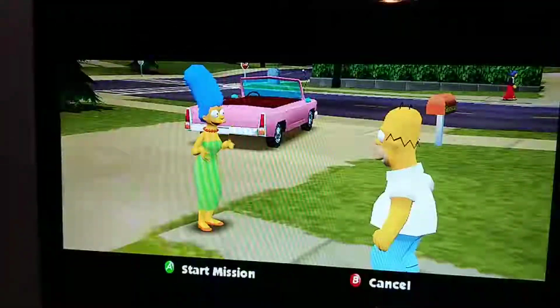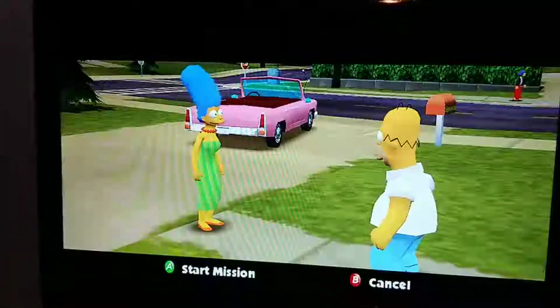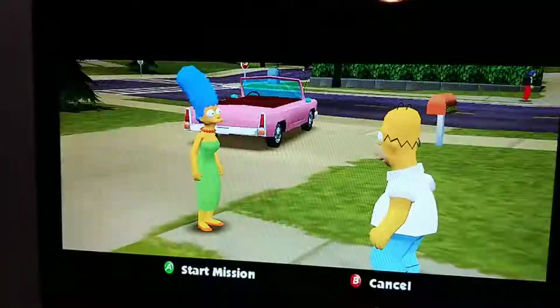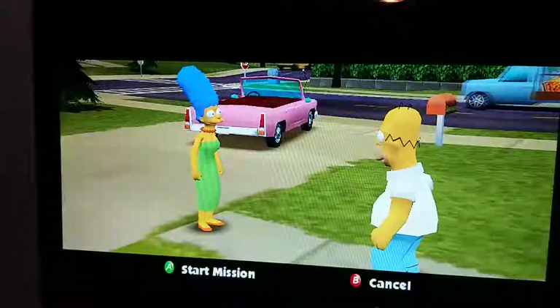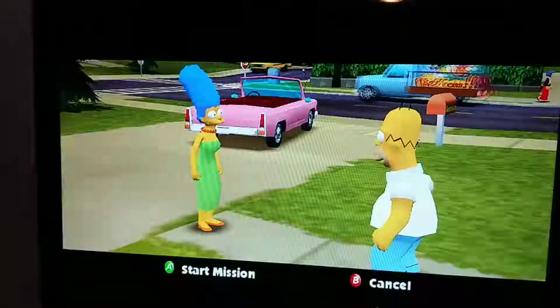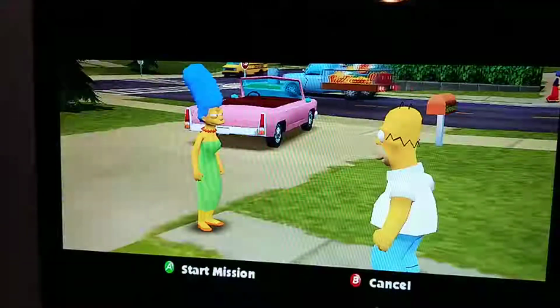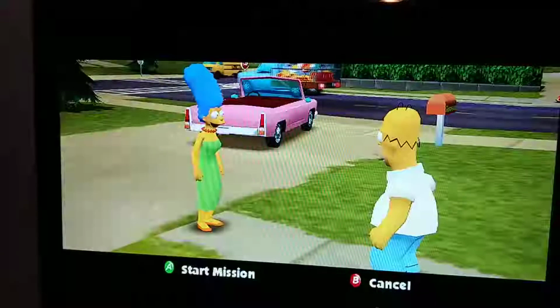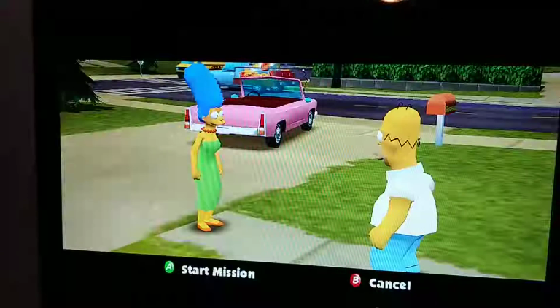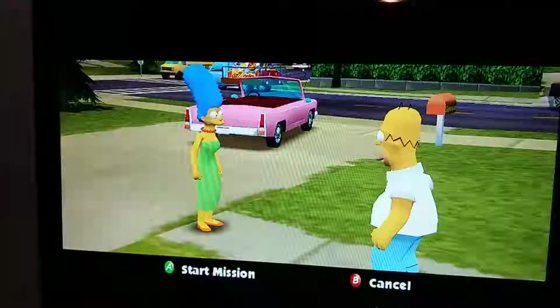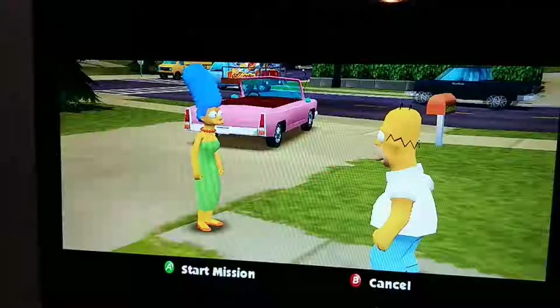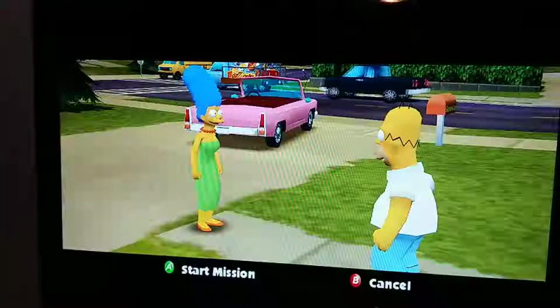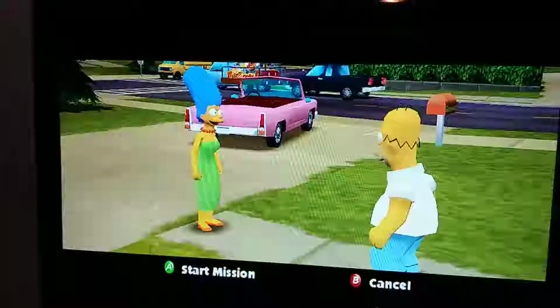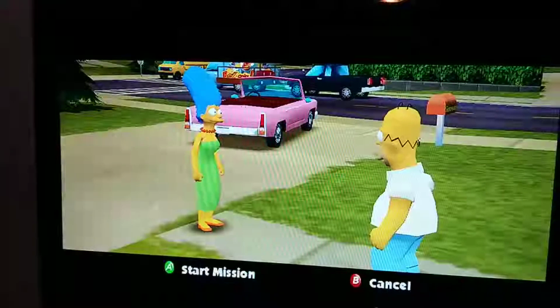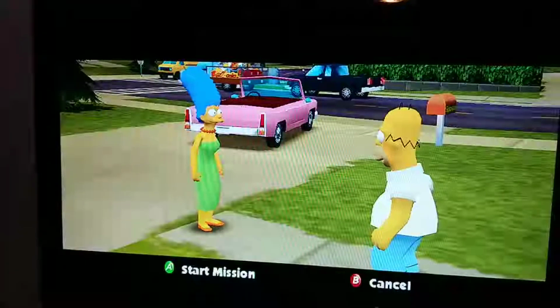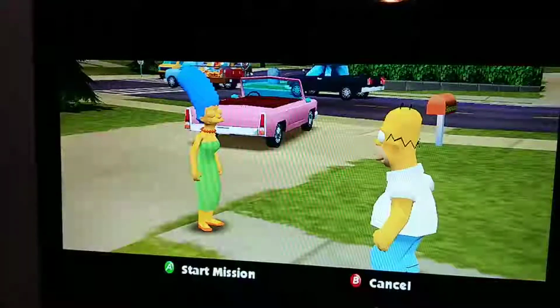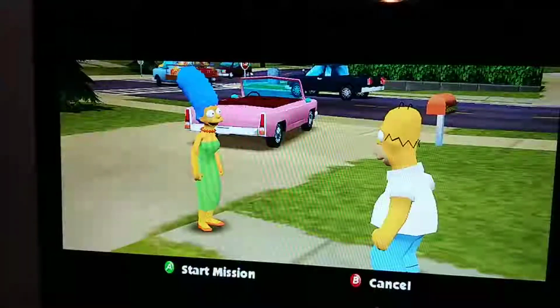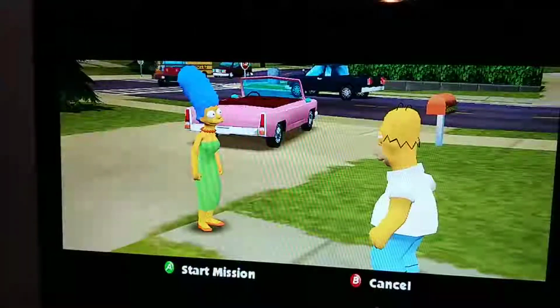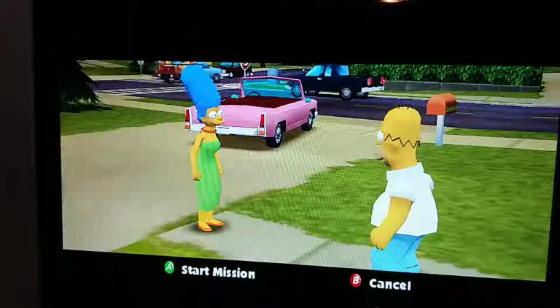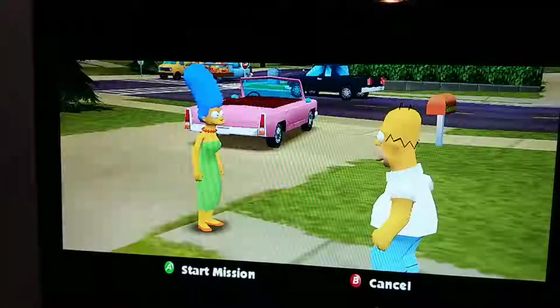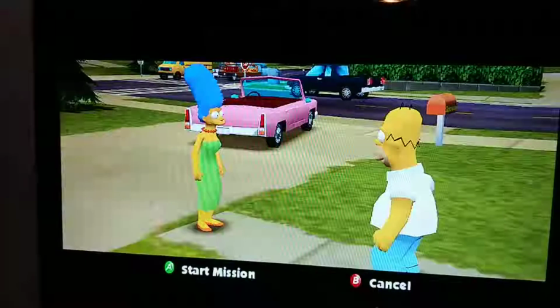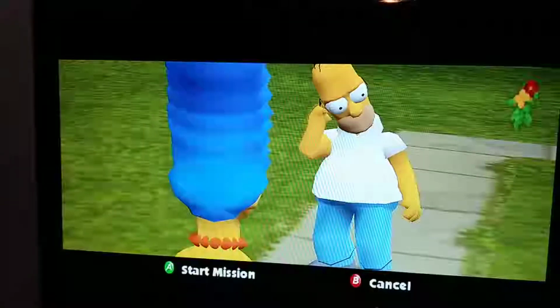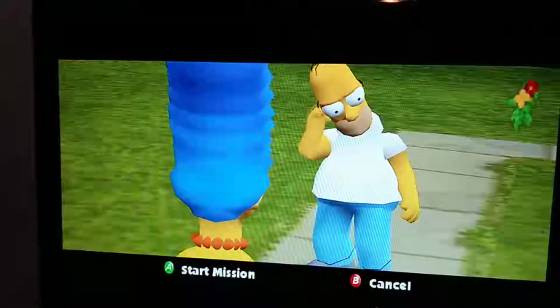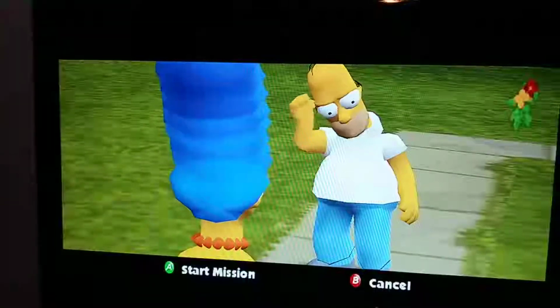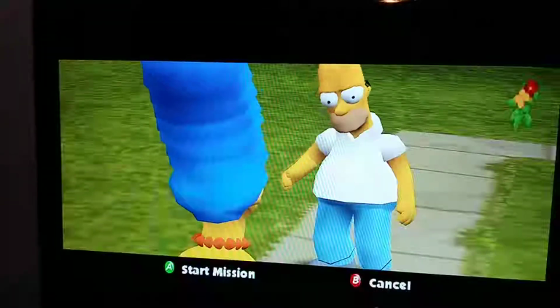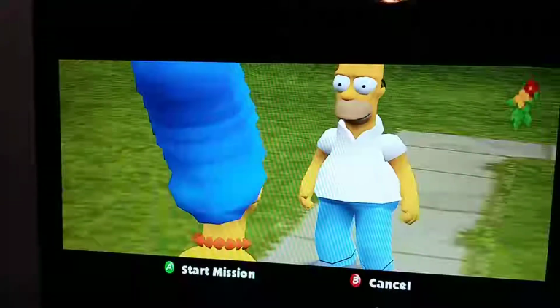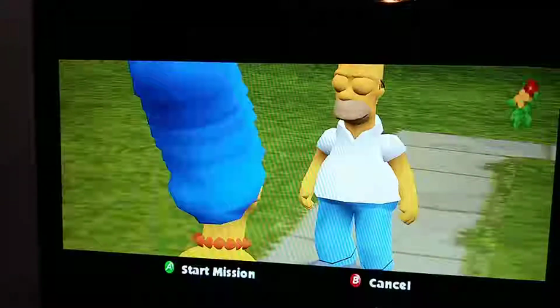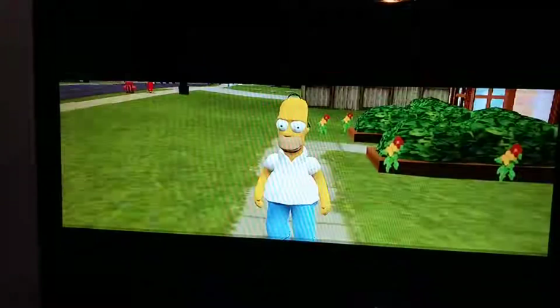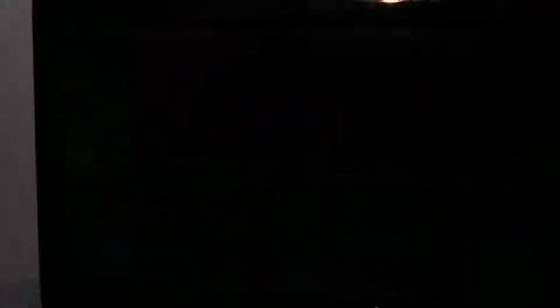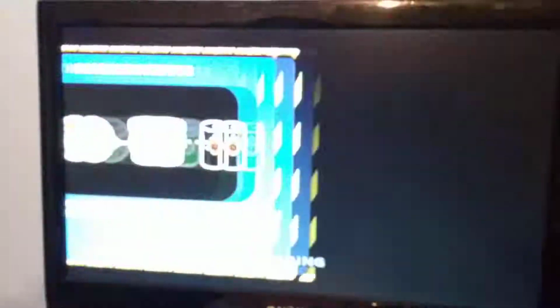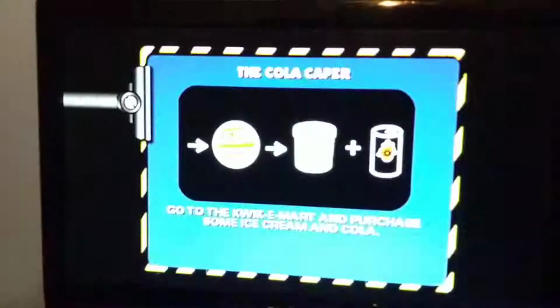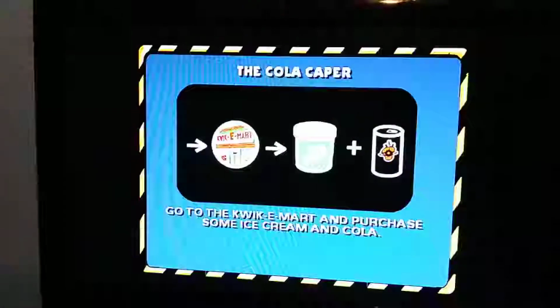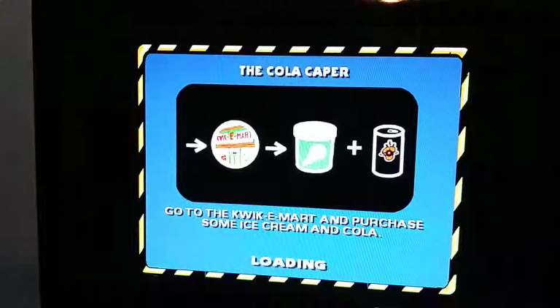In-game dialogue: 'Homie, somebody ate every dessert in the house. You need to run to the store and pick up some of that ice cream with the miniature pies in it.' 'Well, it must have been one of our kids.' 'Probably Milhouse.' He thinks Milhouse is their kid.